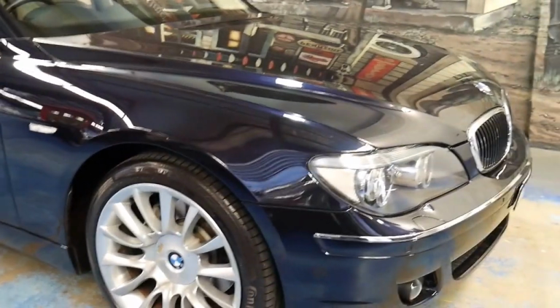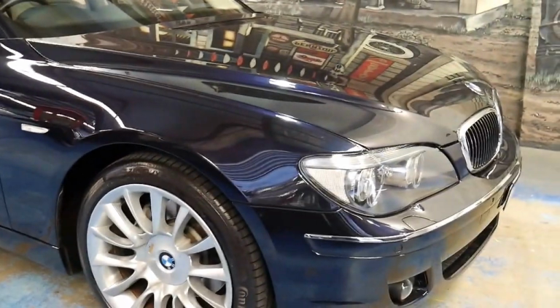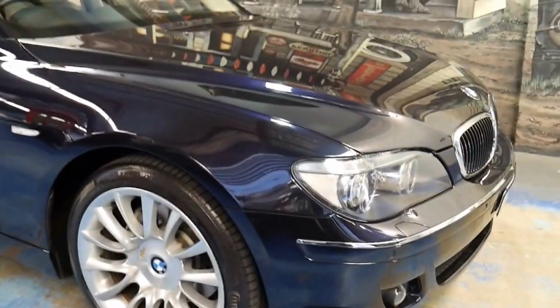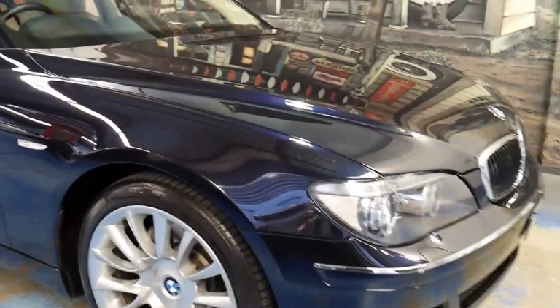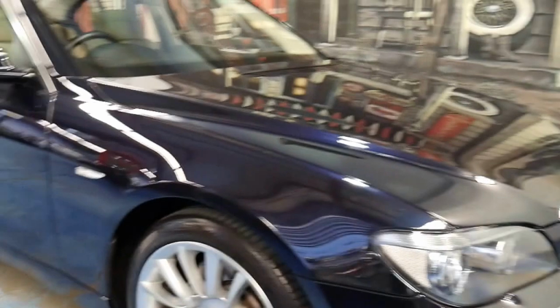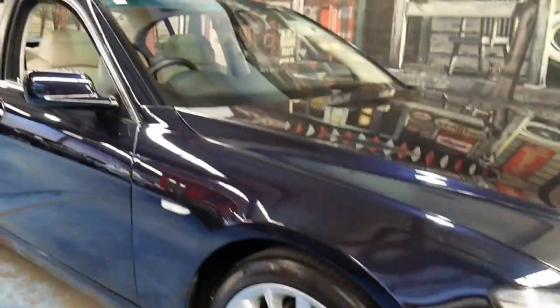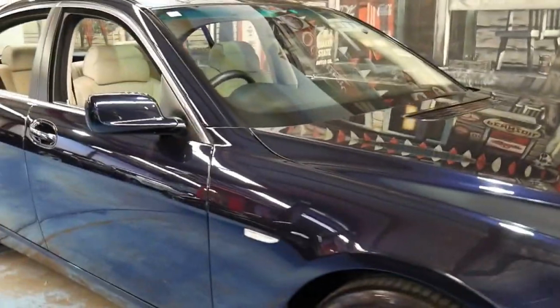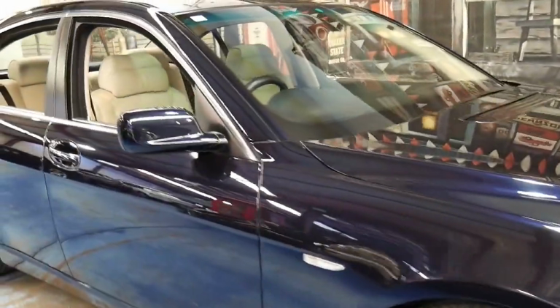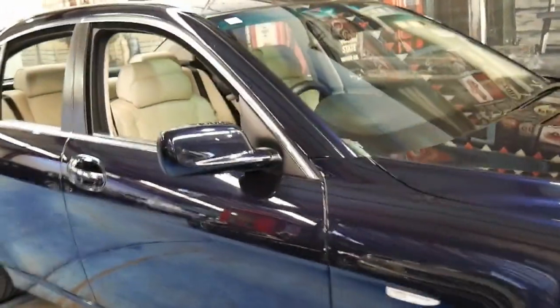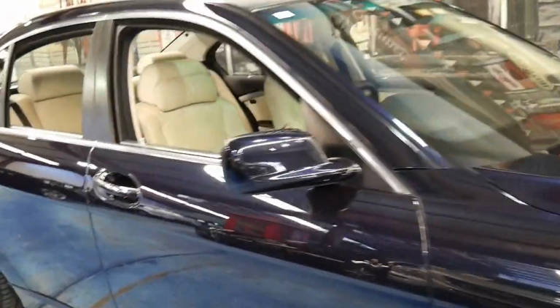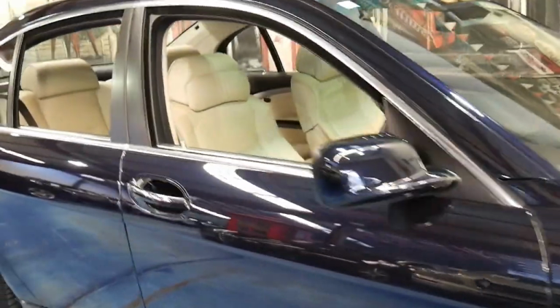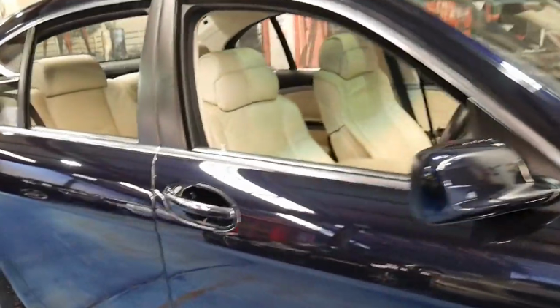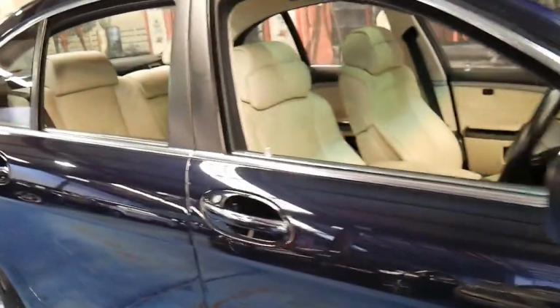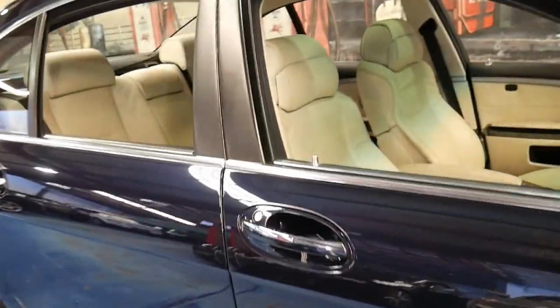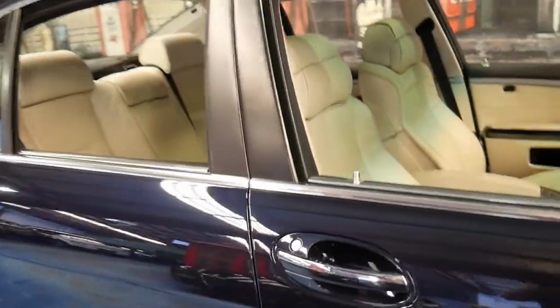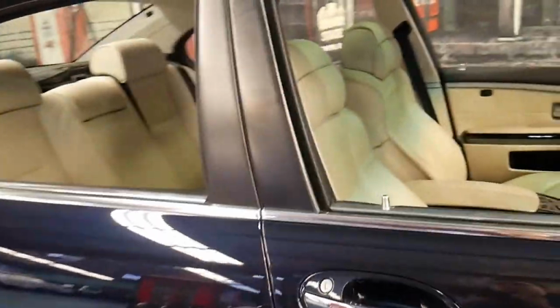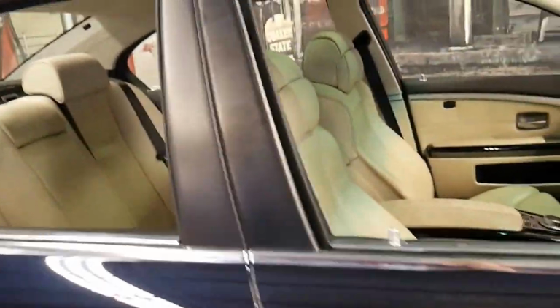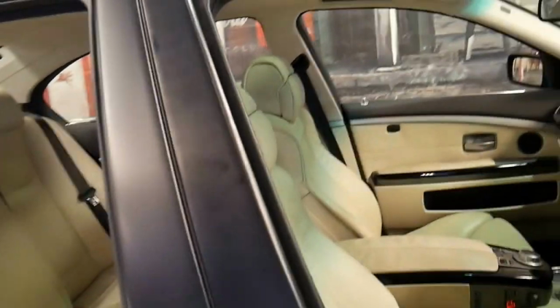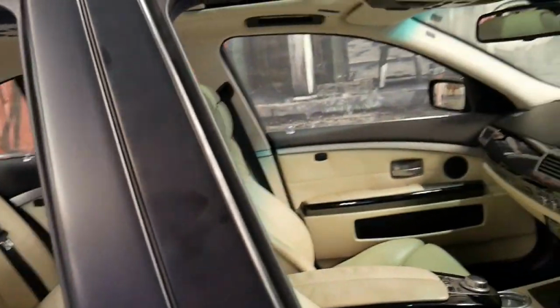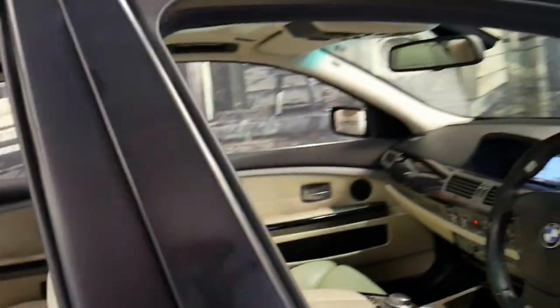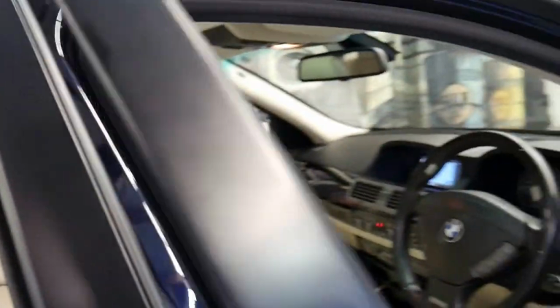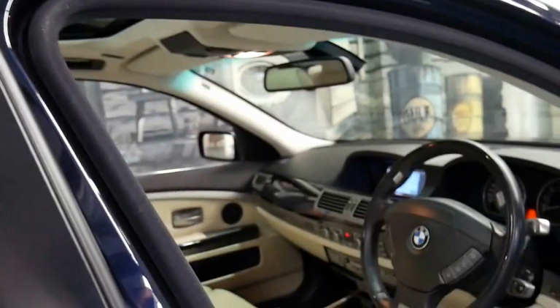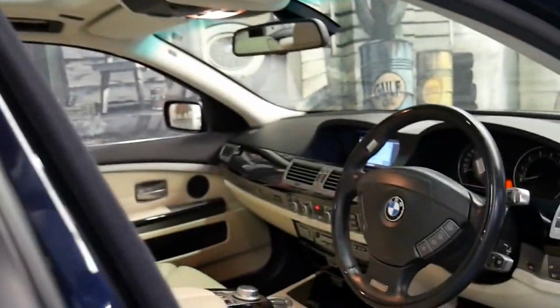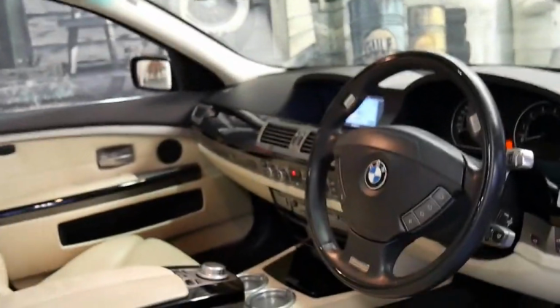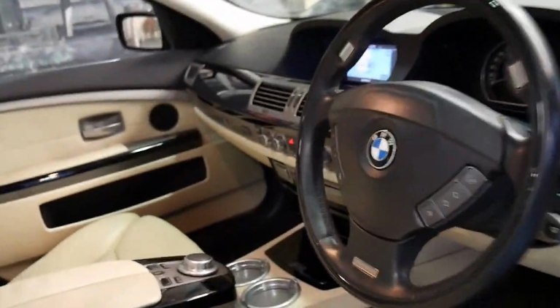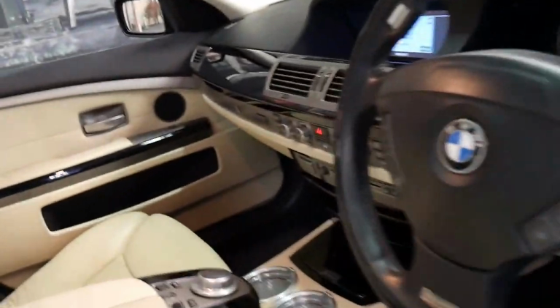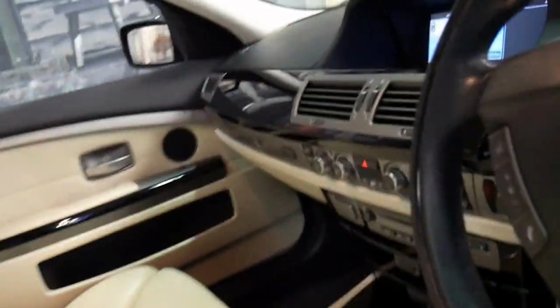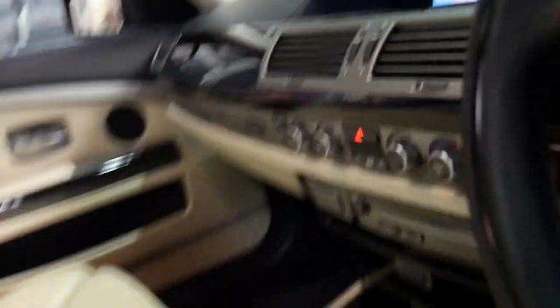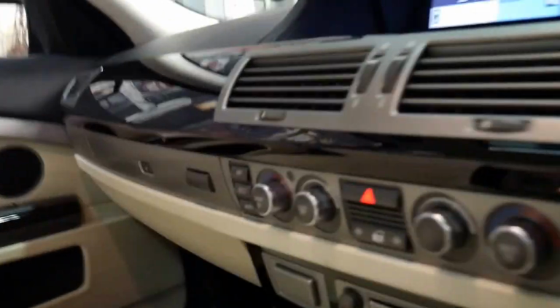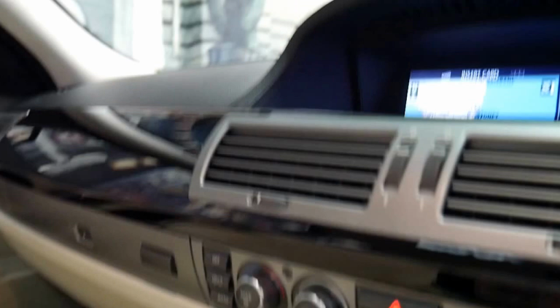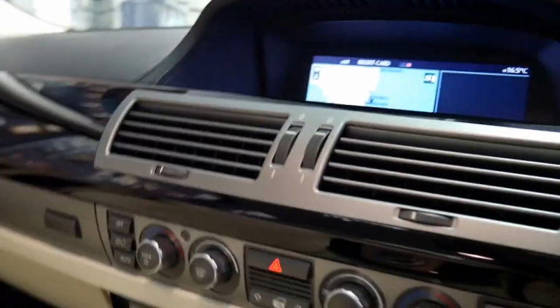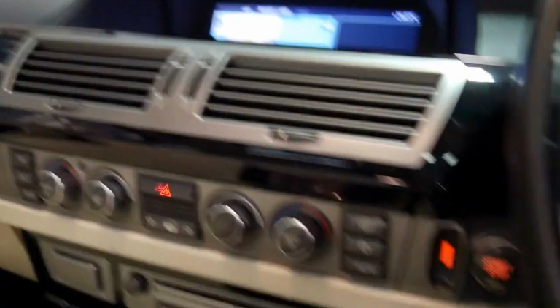You wouldn't buy this because it's economical — you'd buy it because it's beautiful to drive. It's got a lot of power and it's smooth. It's also got the Individual steering wheel and navigation.